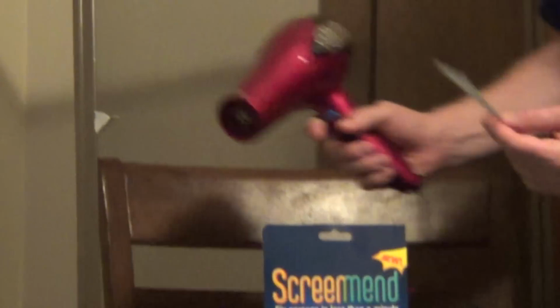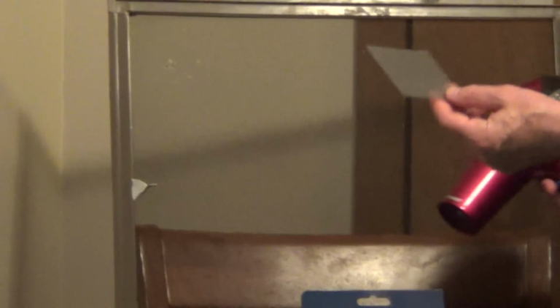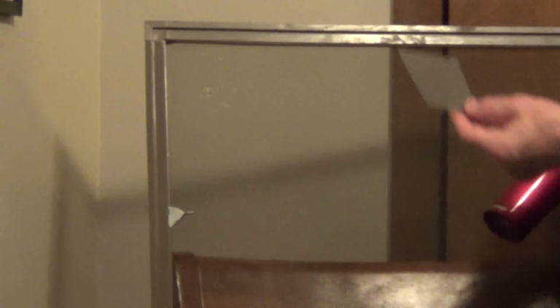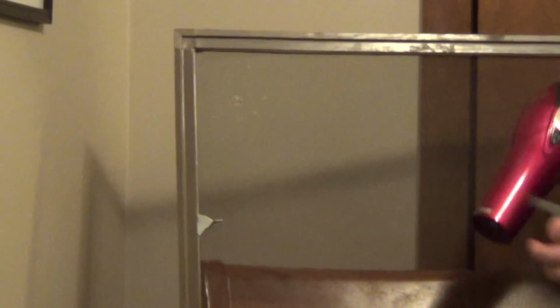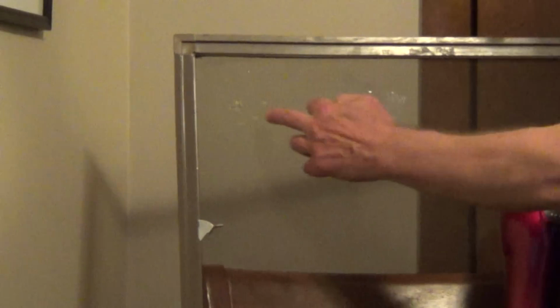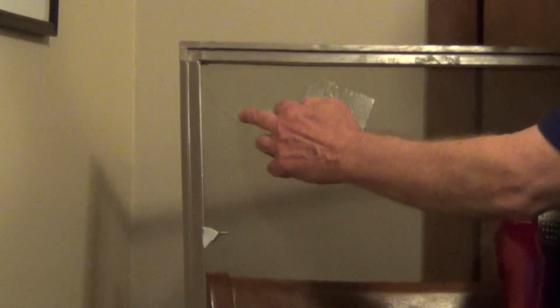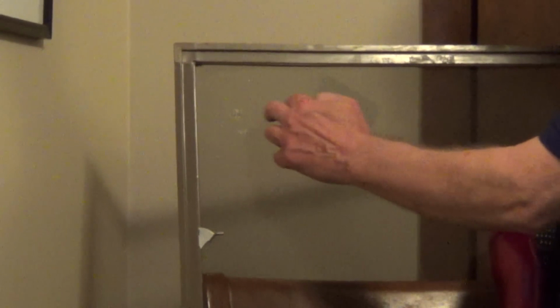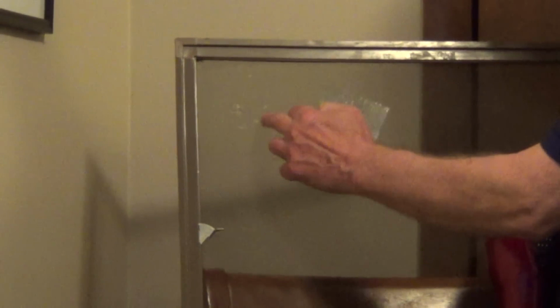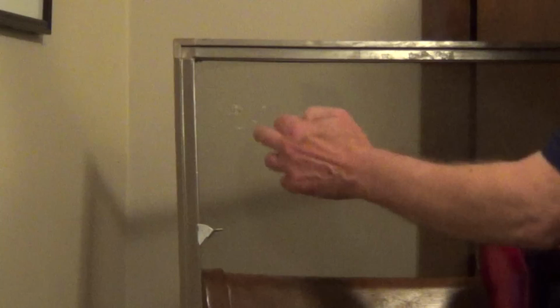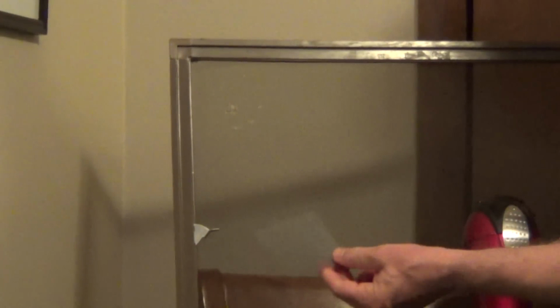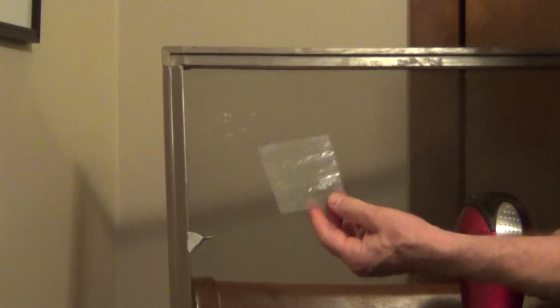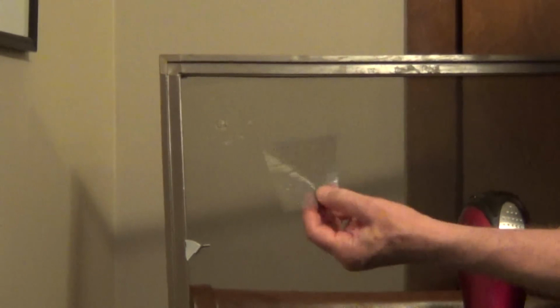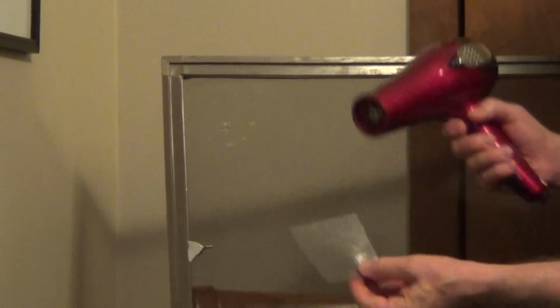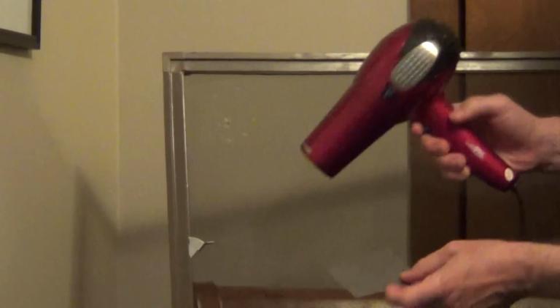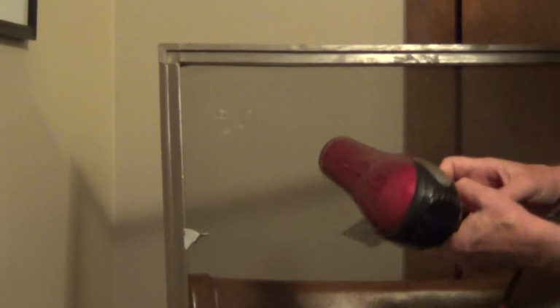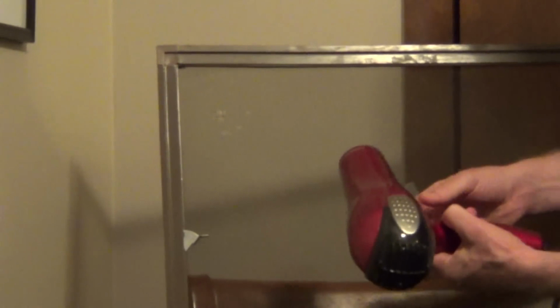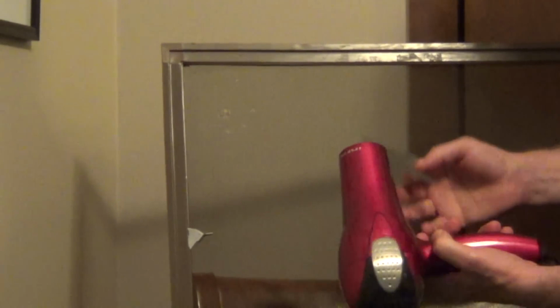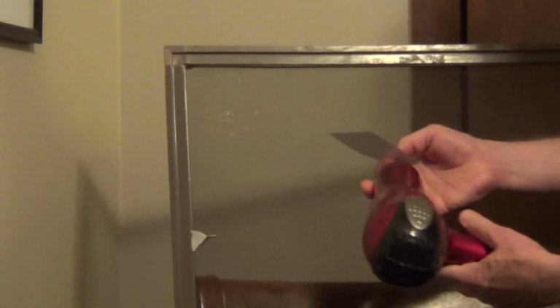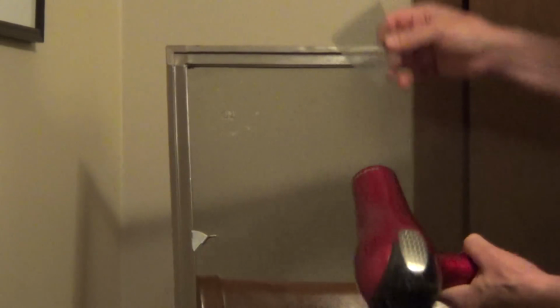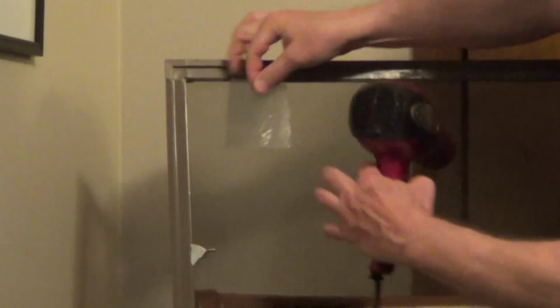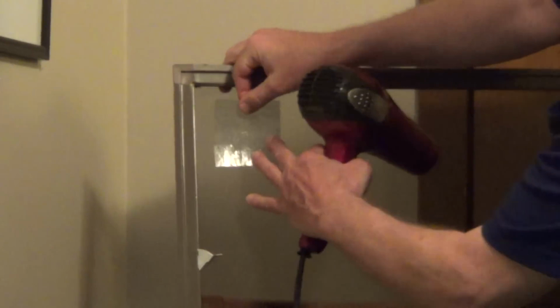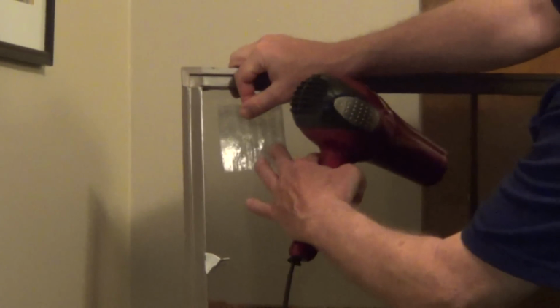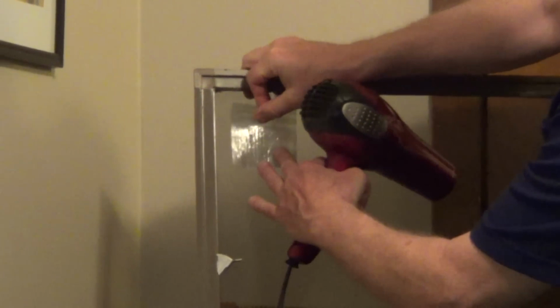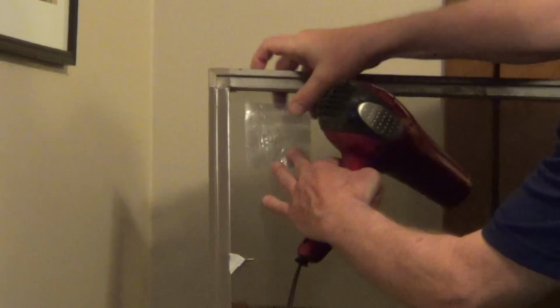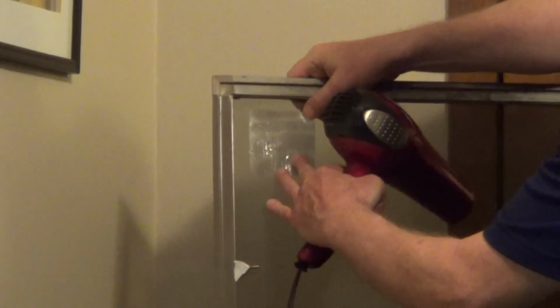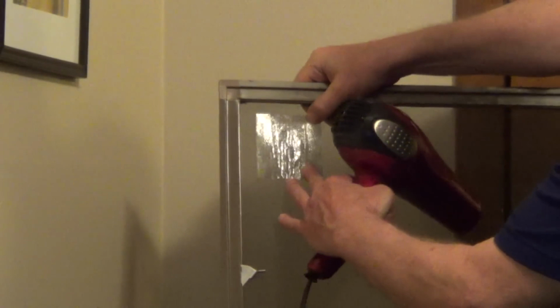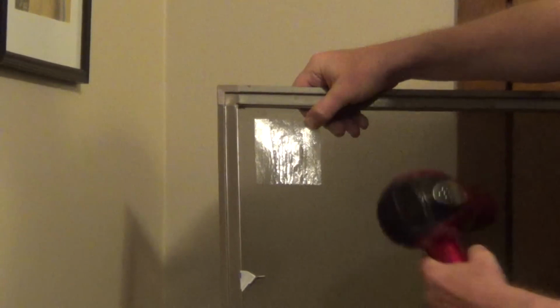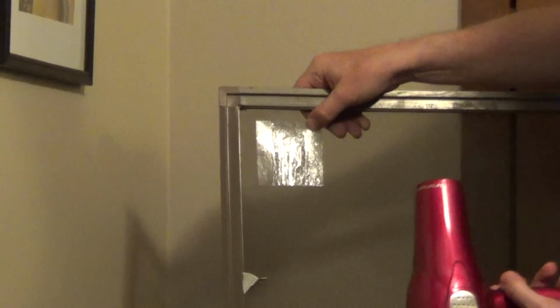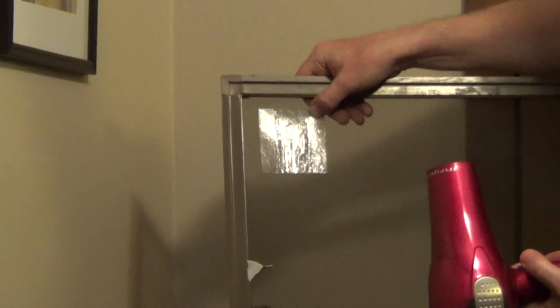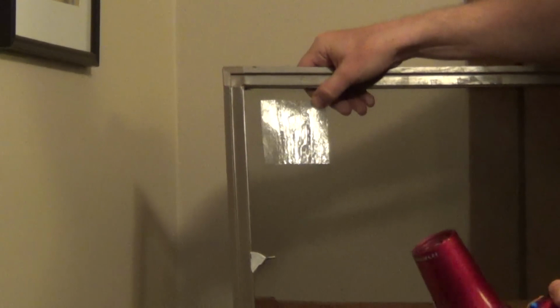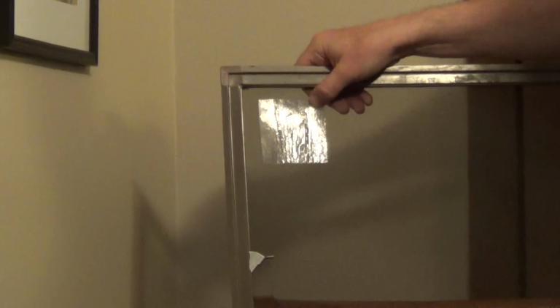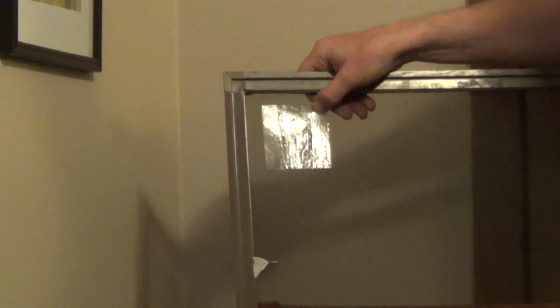We're just going to press this on the screen. Right here we have a hole and a couple small holes here. We're just going to use a hair dryer and press it against the area where we want to fix the hole.